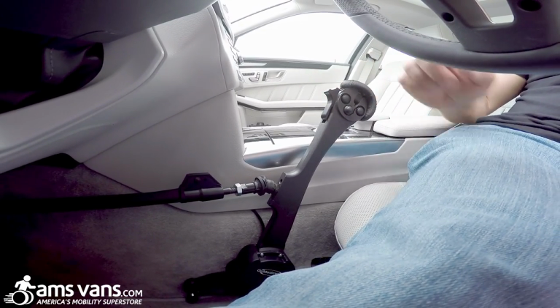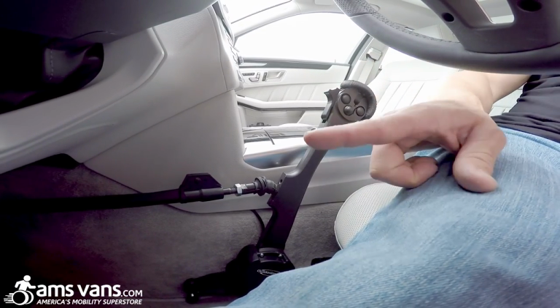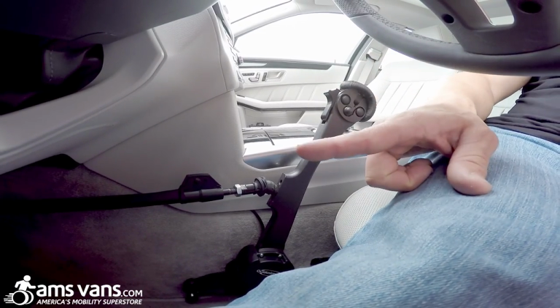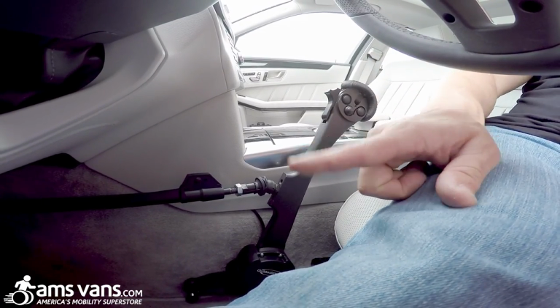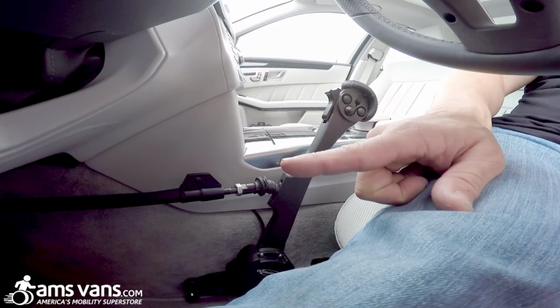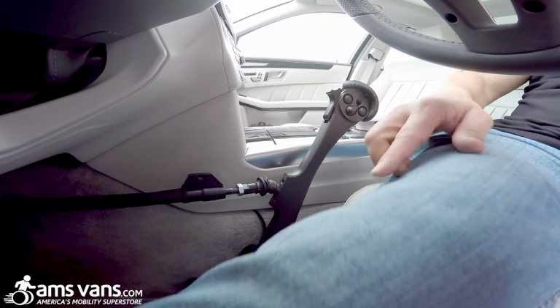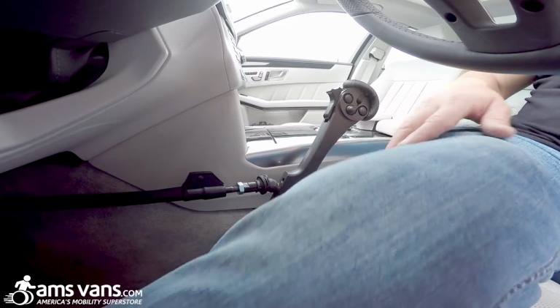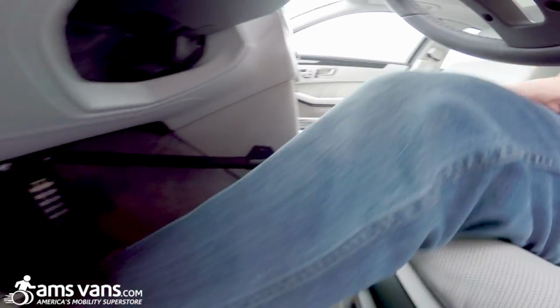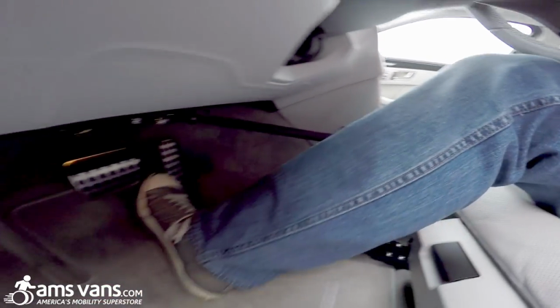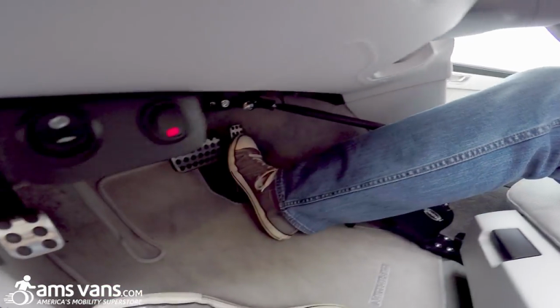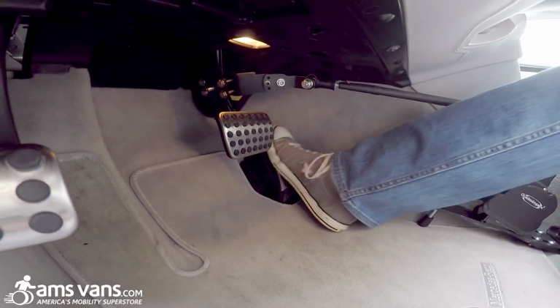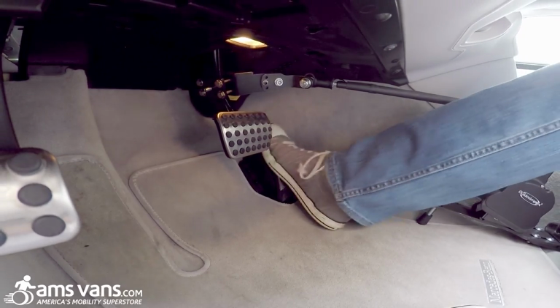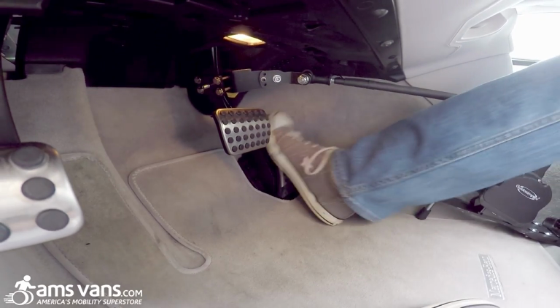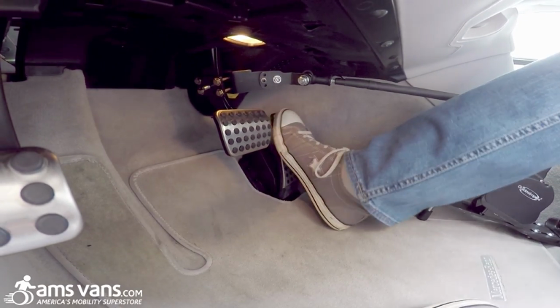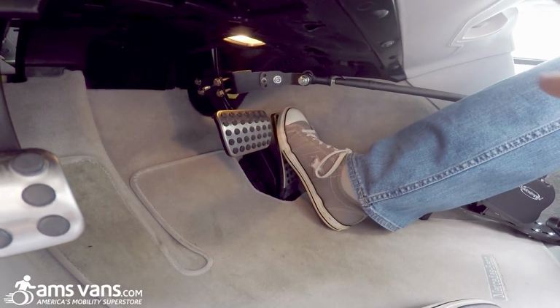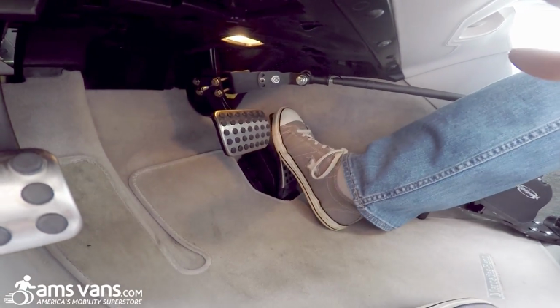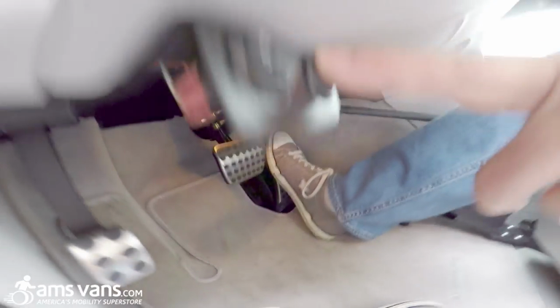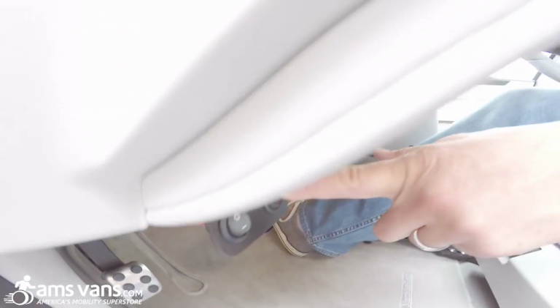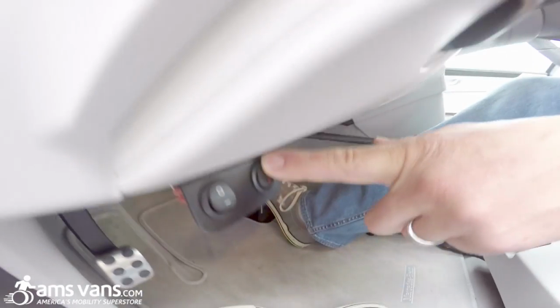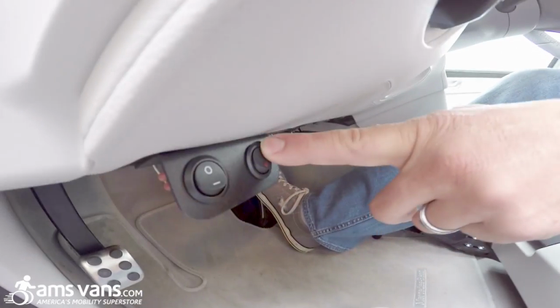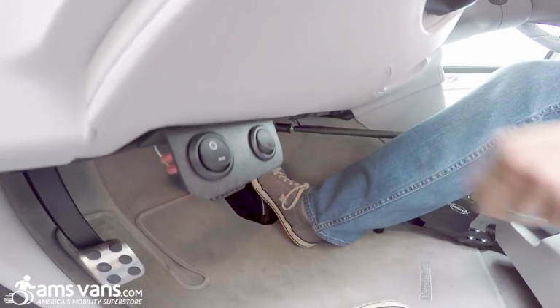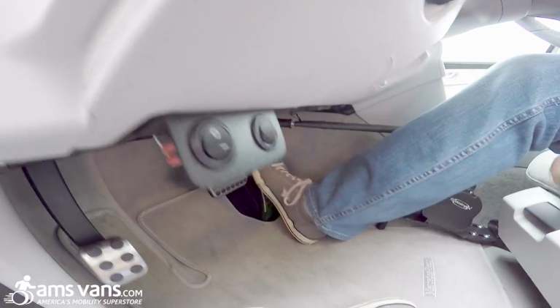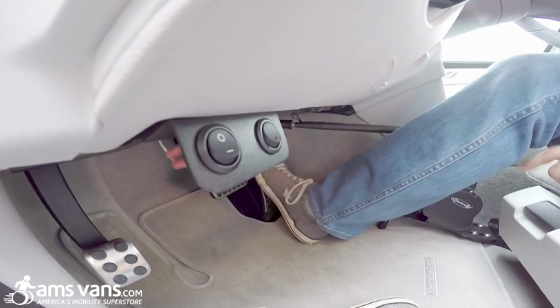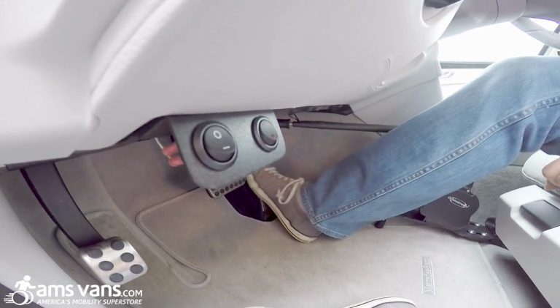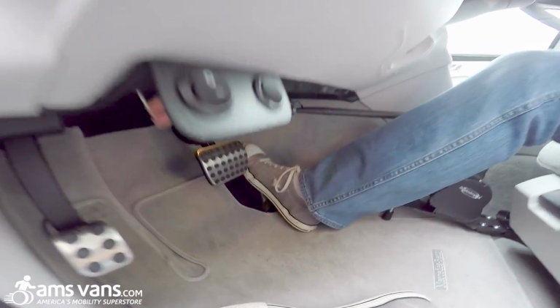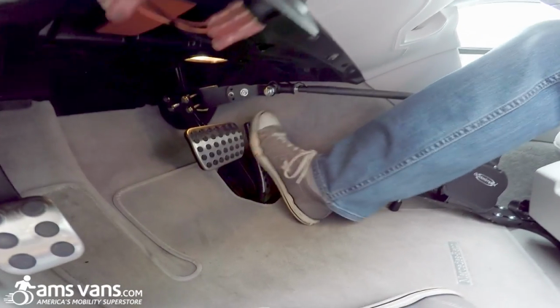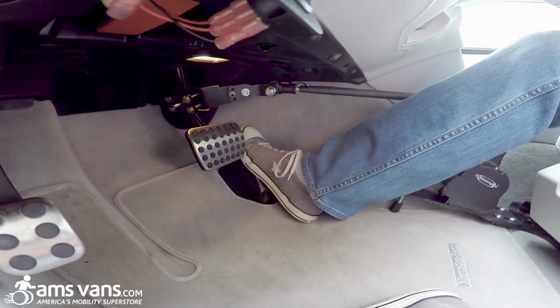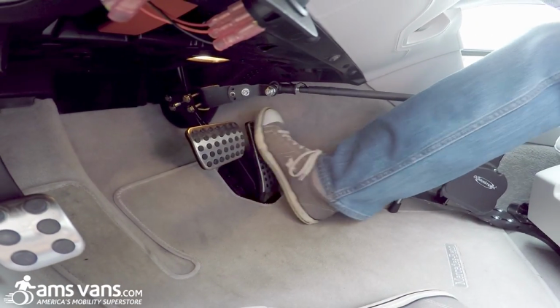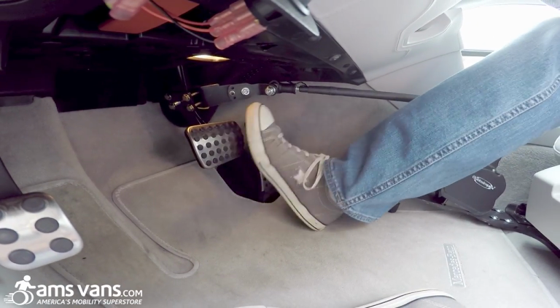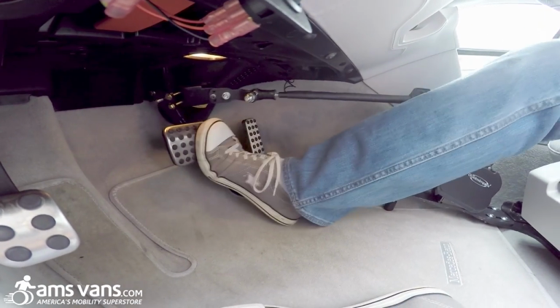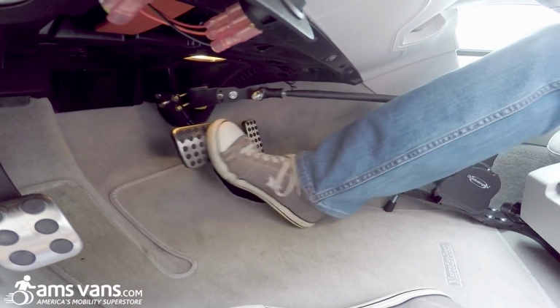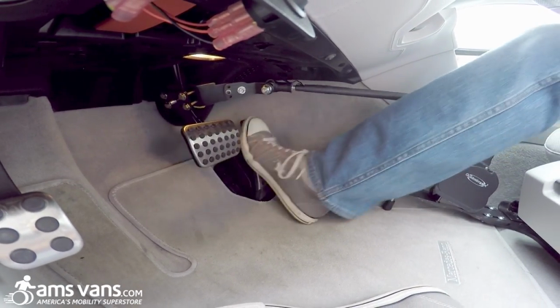You still can have an able-bodied driver drive down here. It does lock out the gas until you actually turn it off — let it turn the switch off. Now it's back to OEM gas.